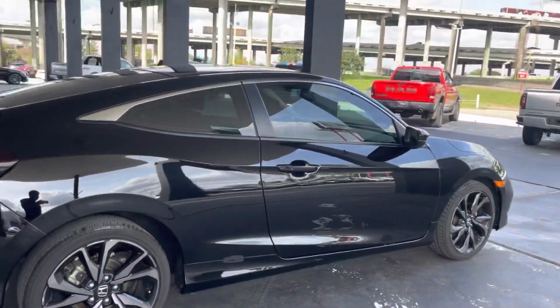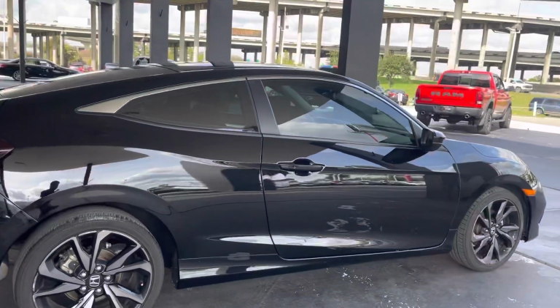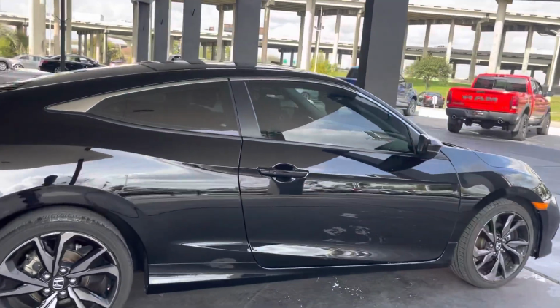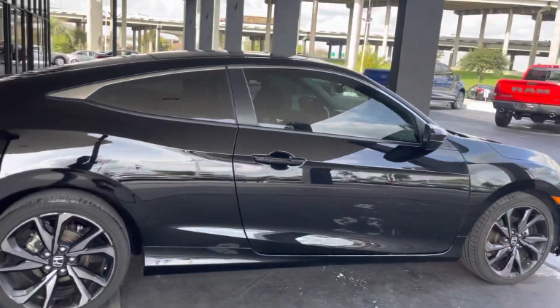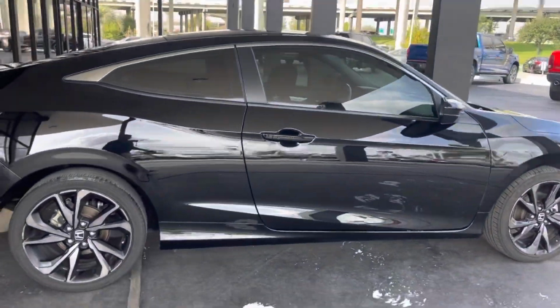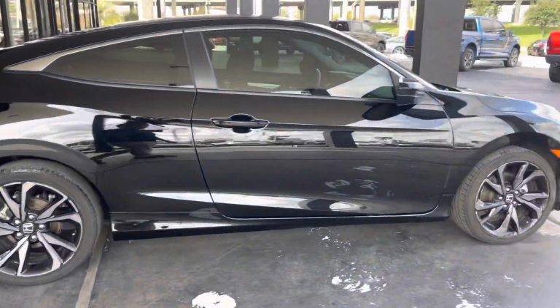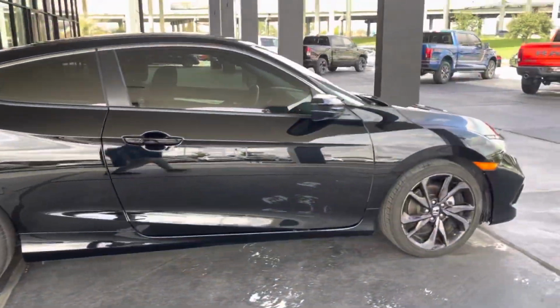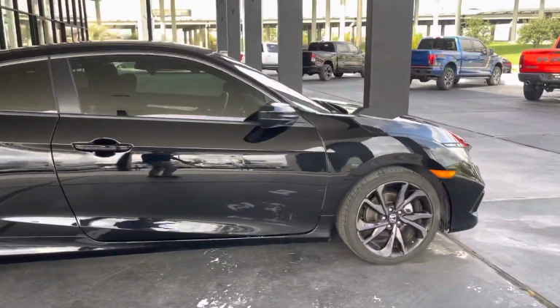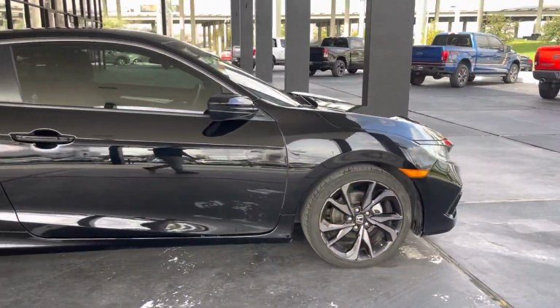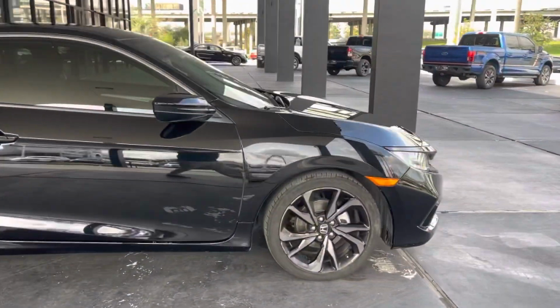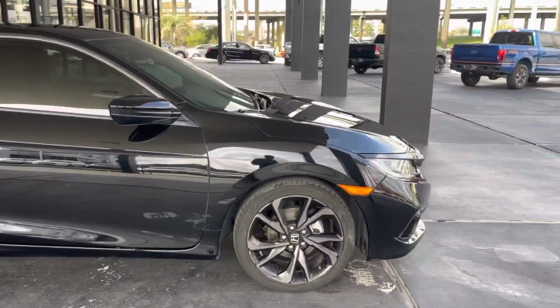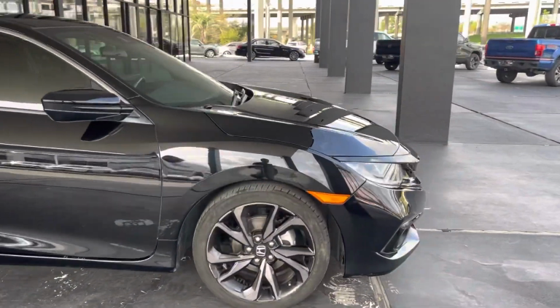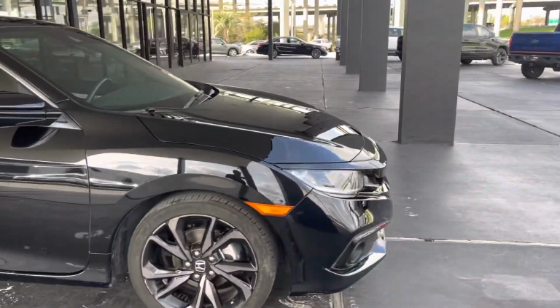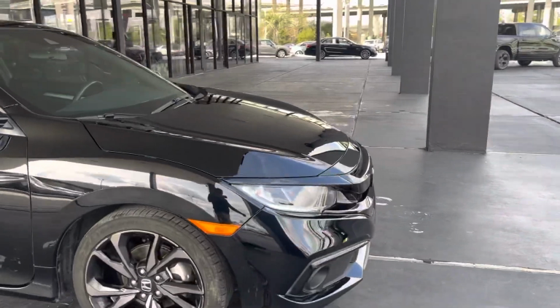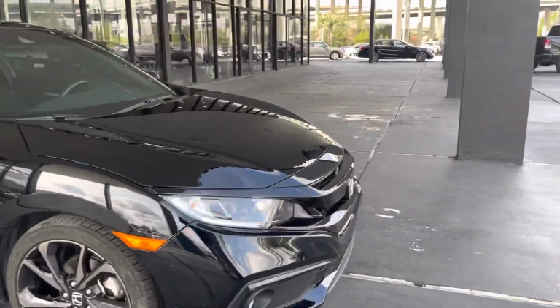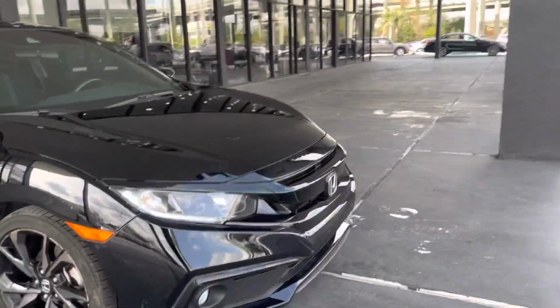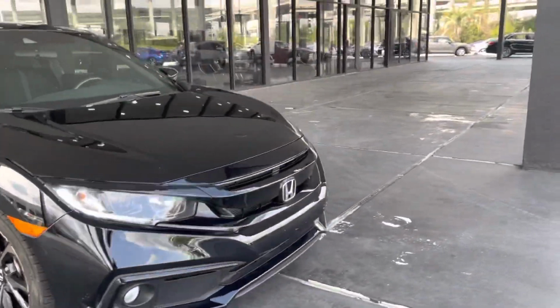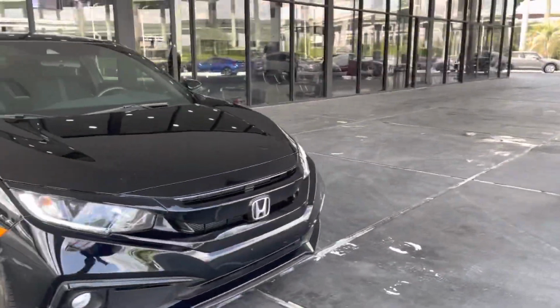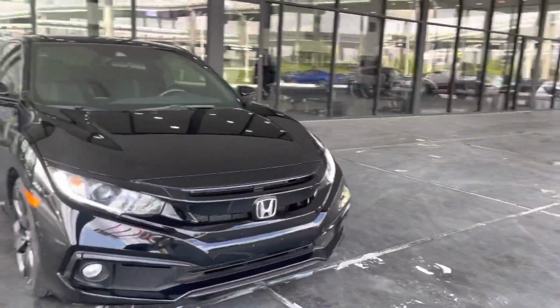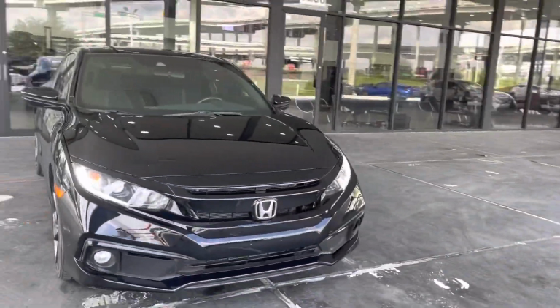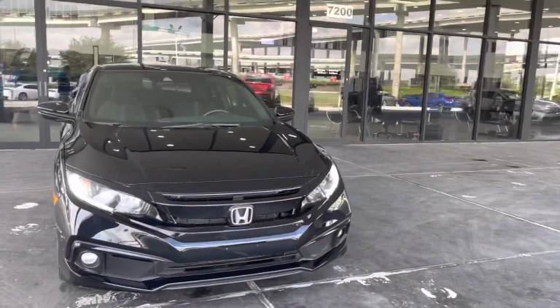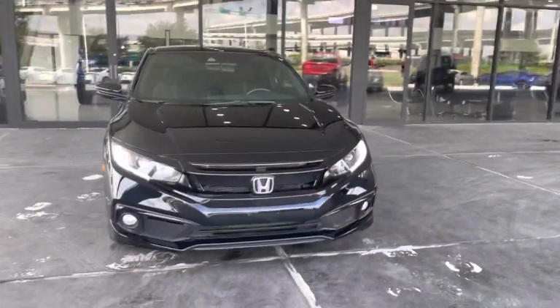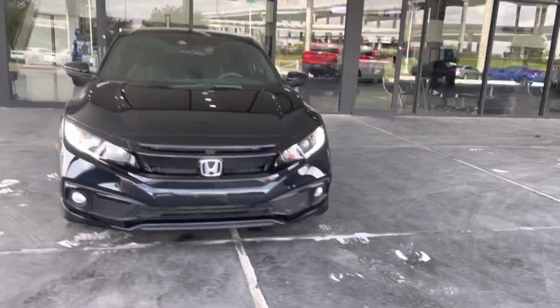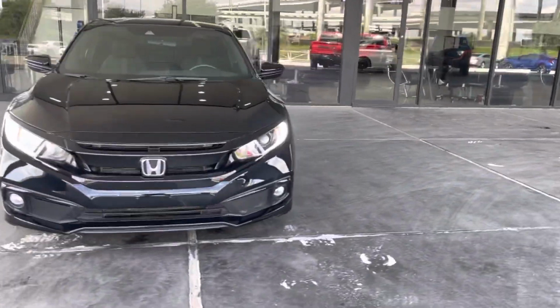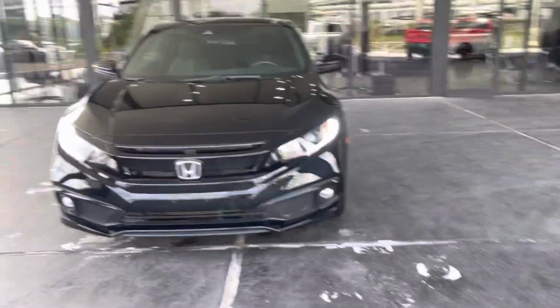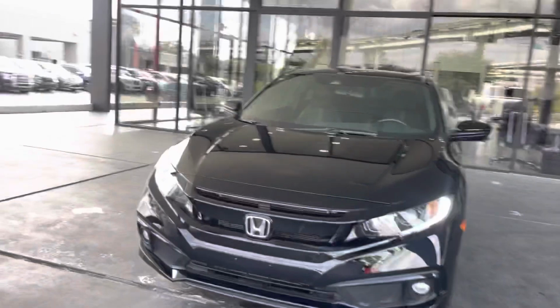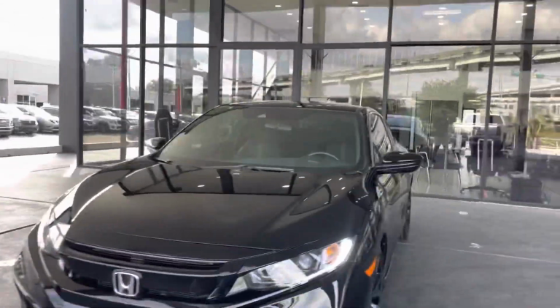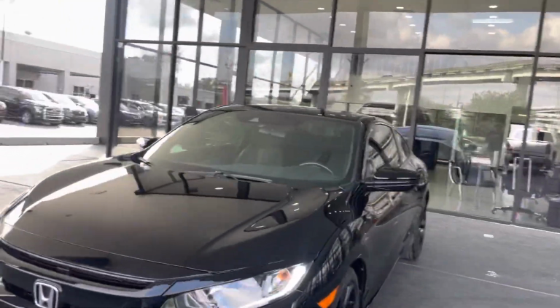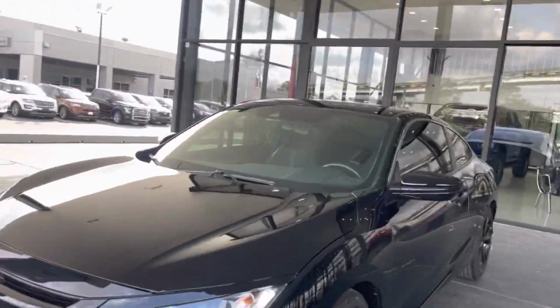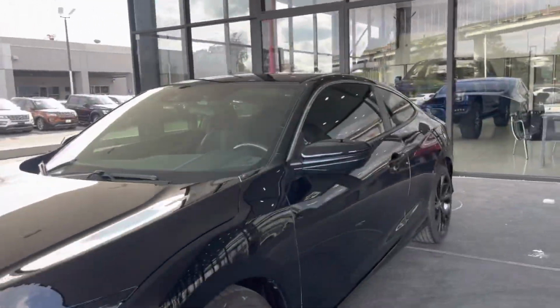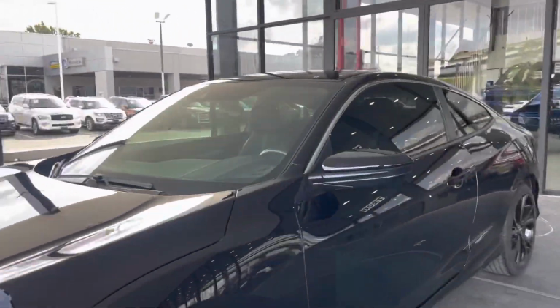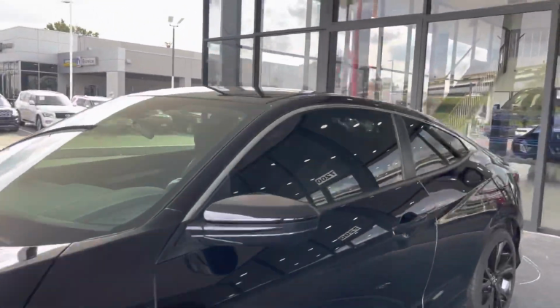Original Honda wheels all around, beautiful LED headlights from the front, foglights as well. Bottom of the vehicle as you can see. As we go inside, it is cloth seats all around.